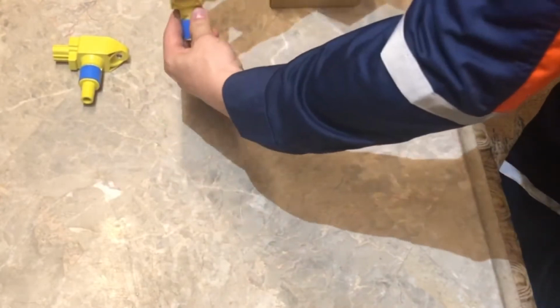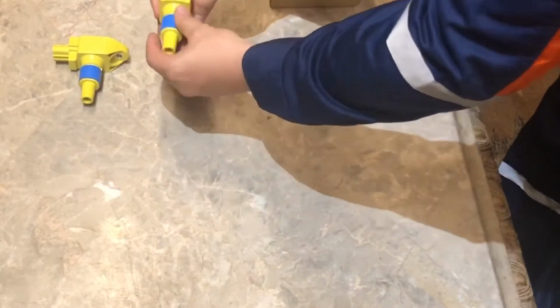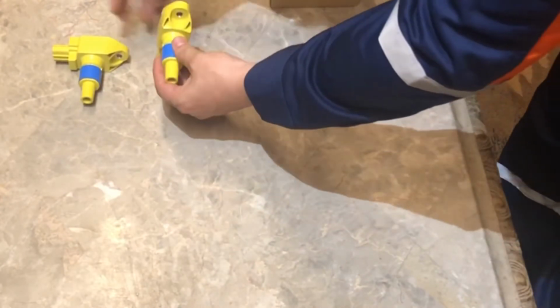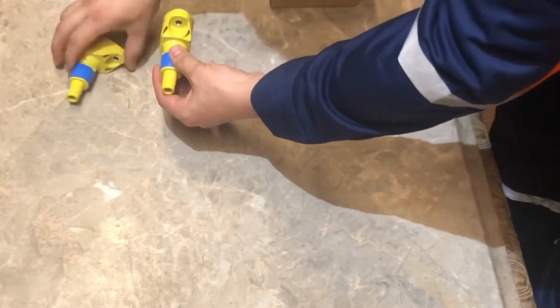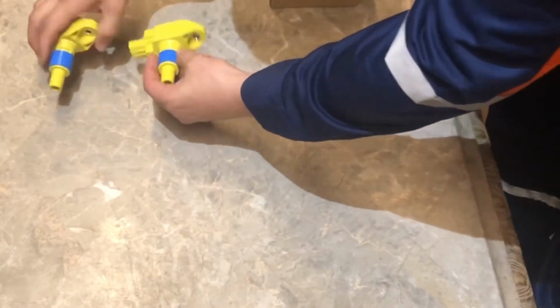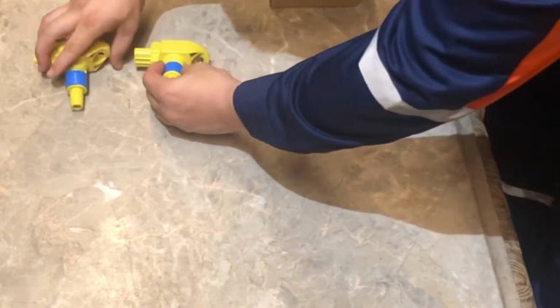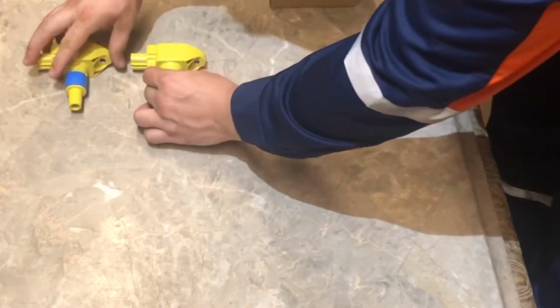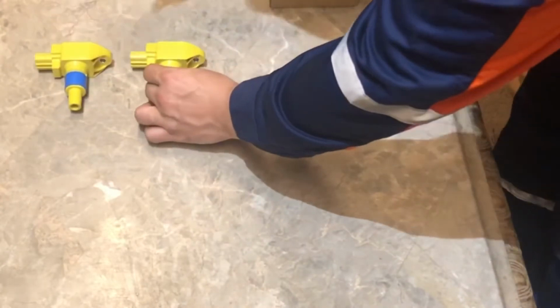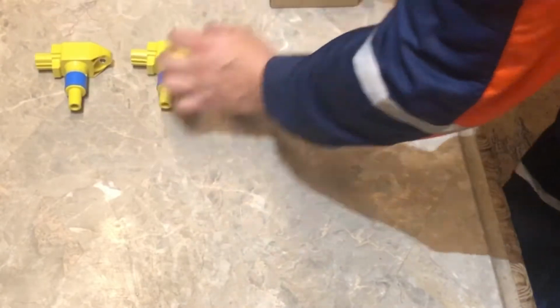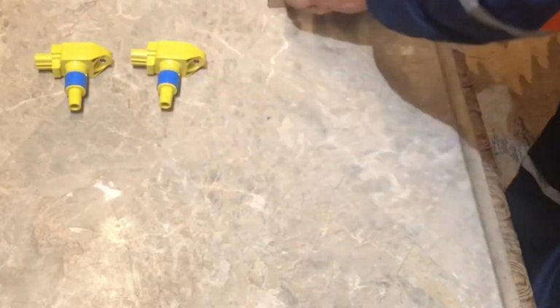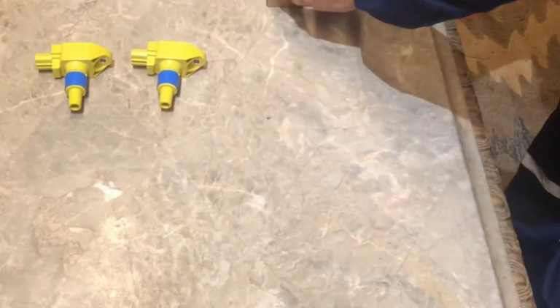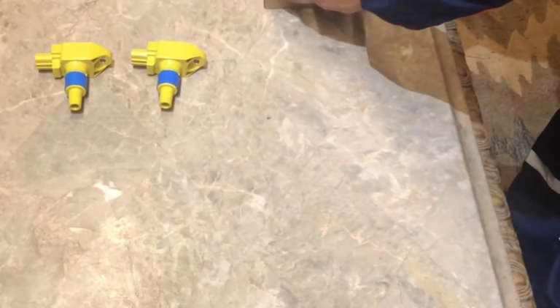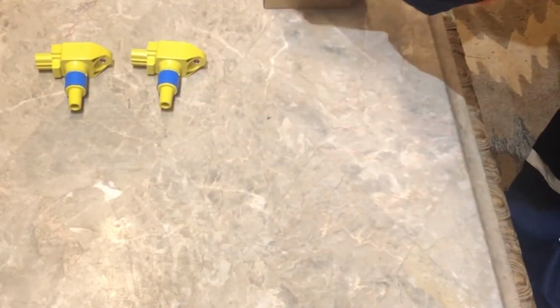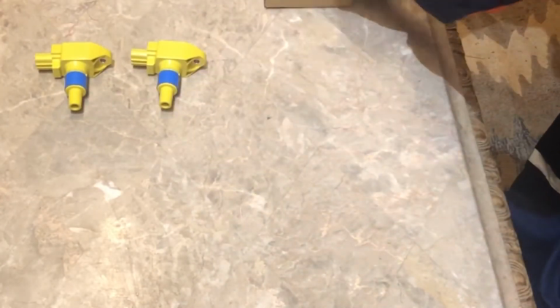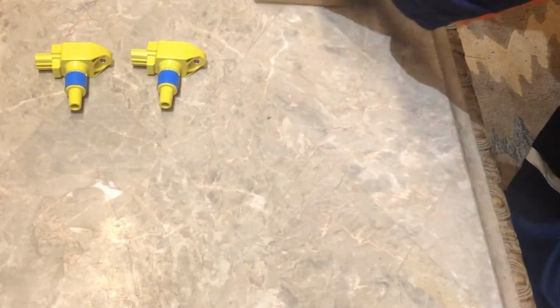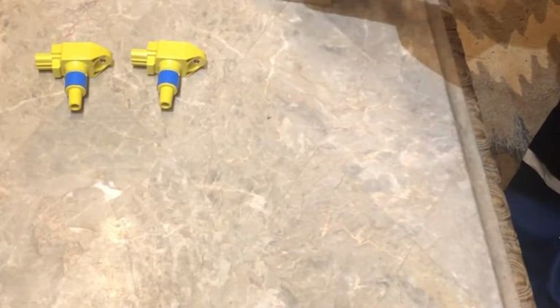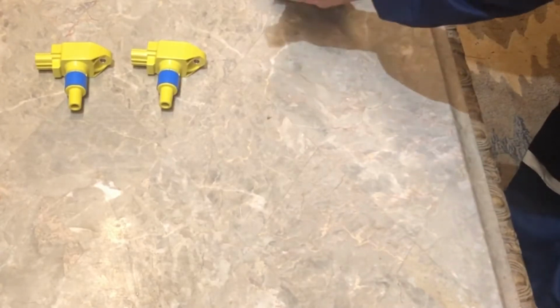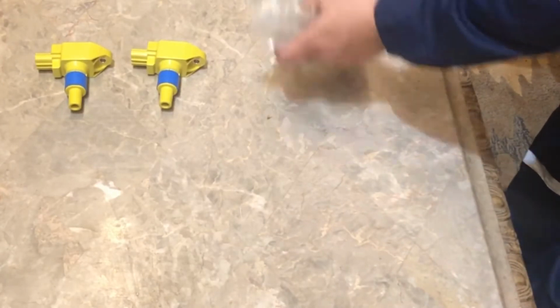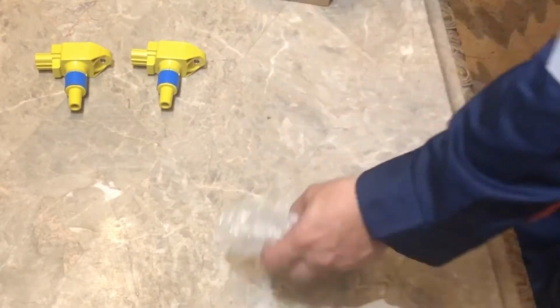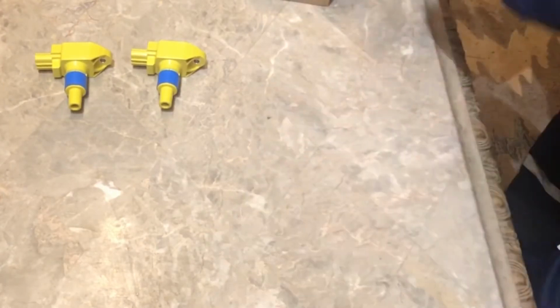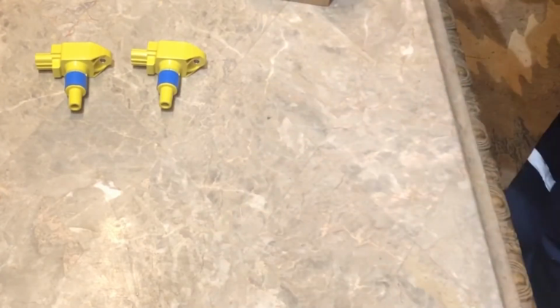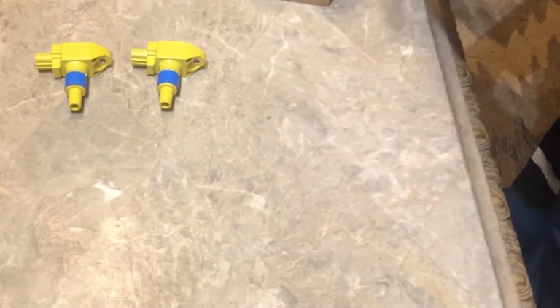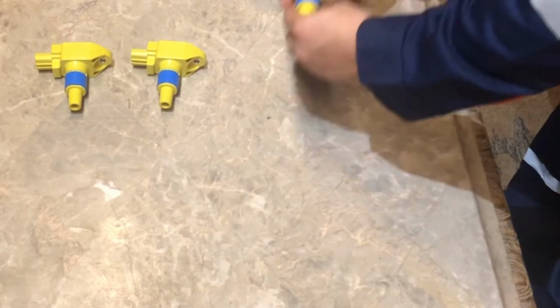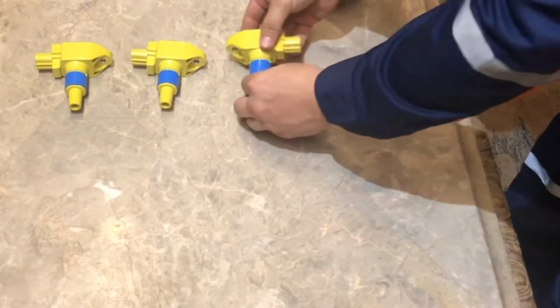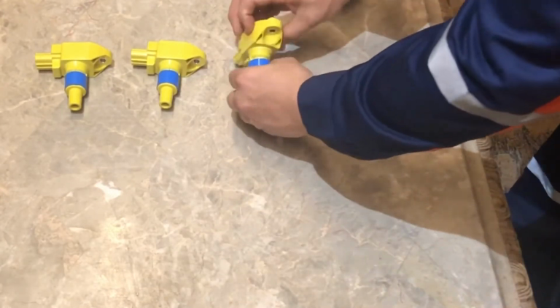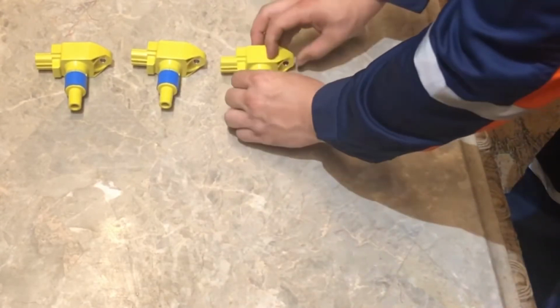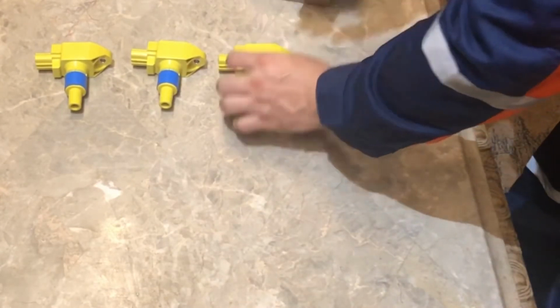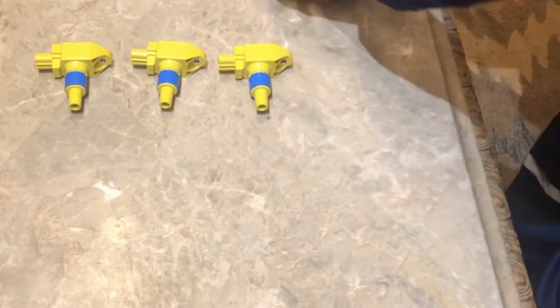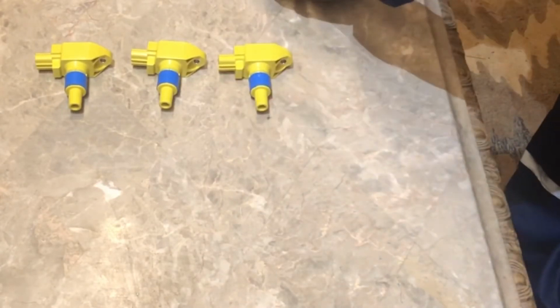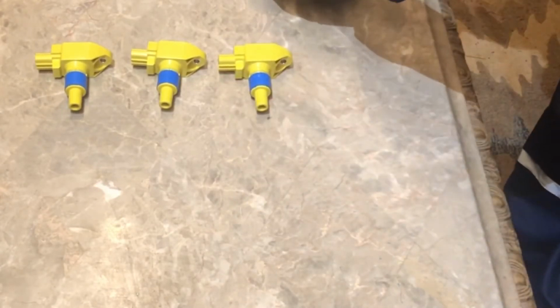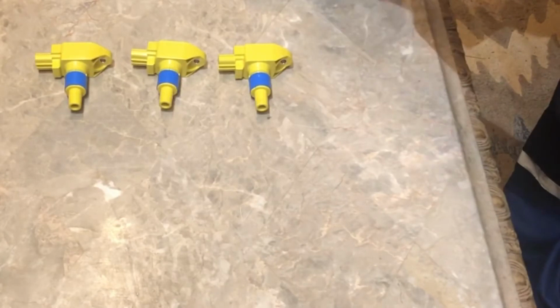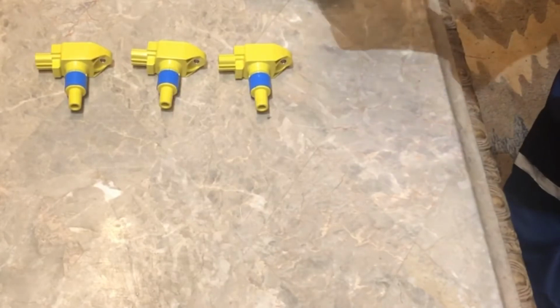They're probably gonna be like facing this way, but I'm gonna put them like that because it's a natural way for them to be installed.